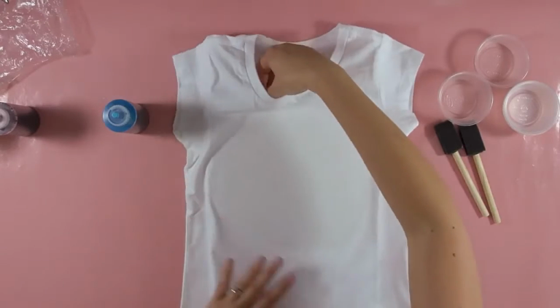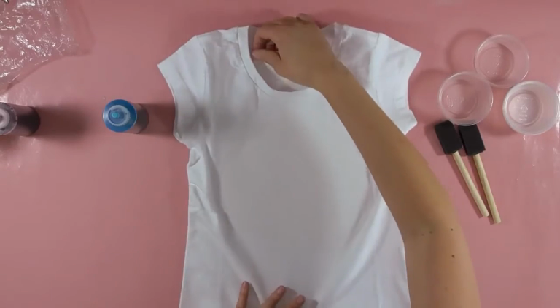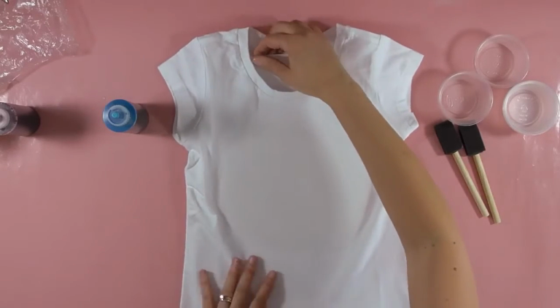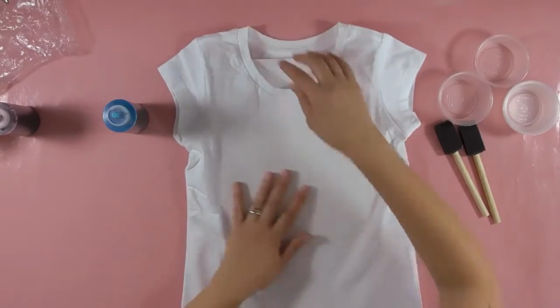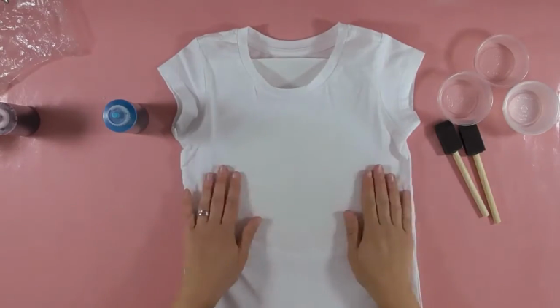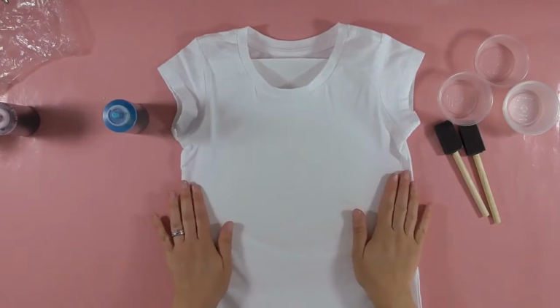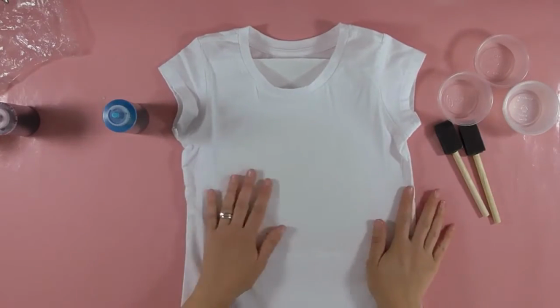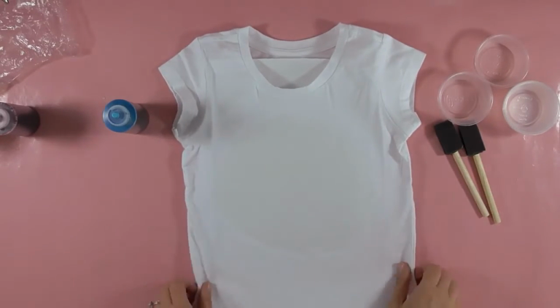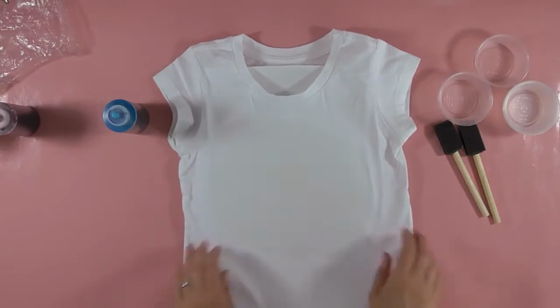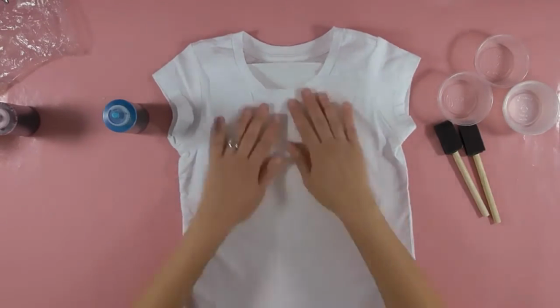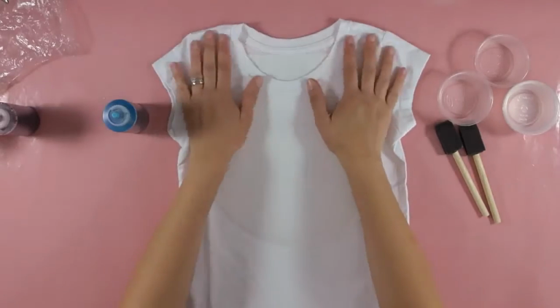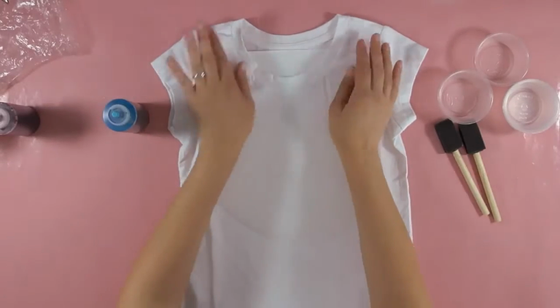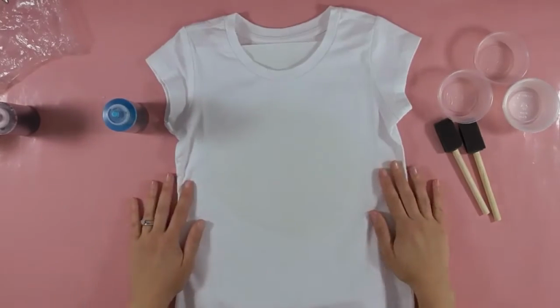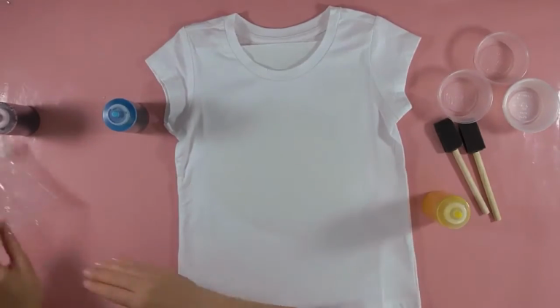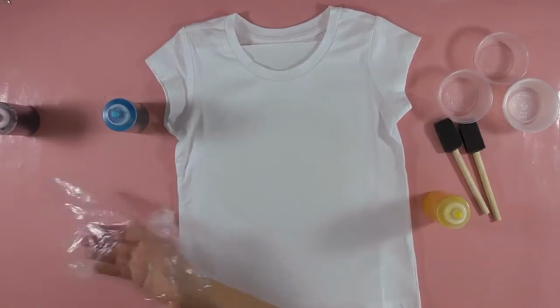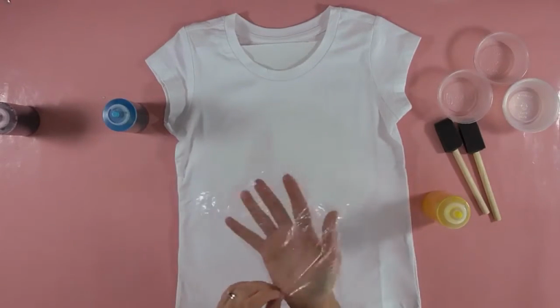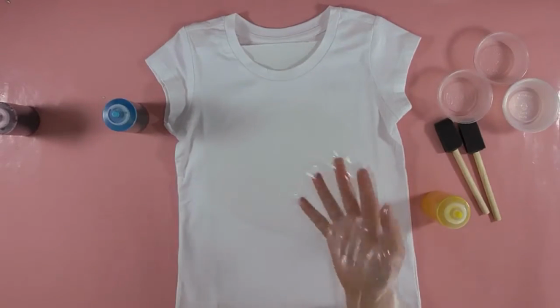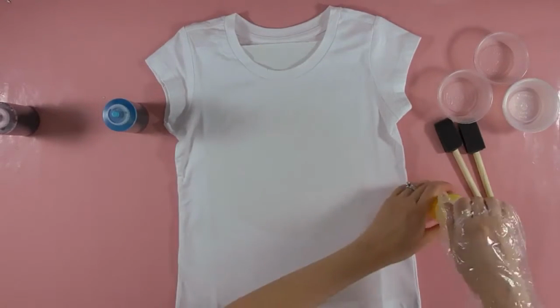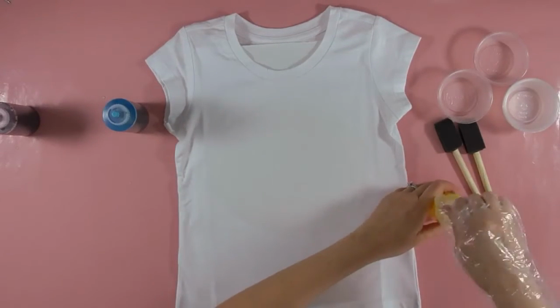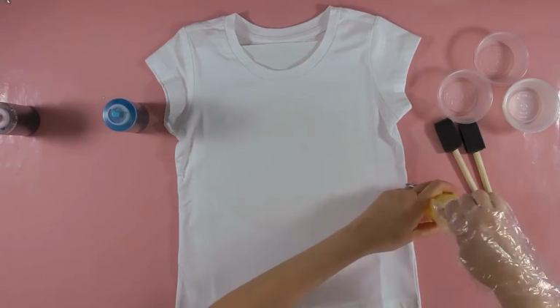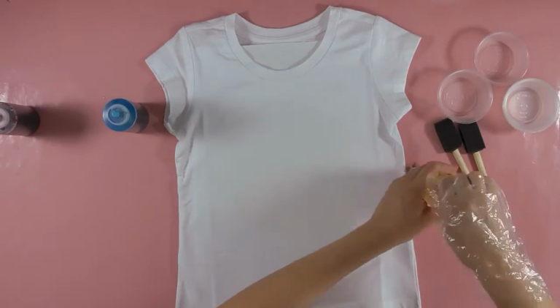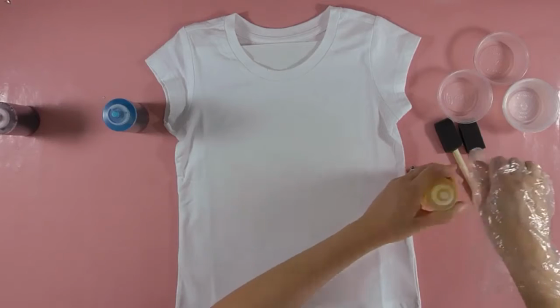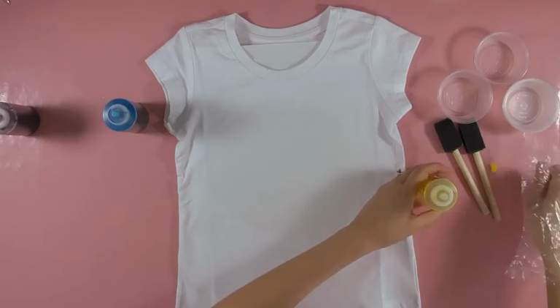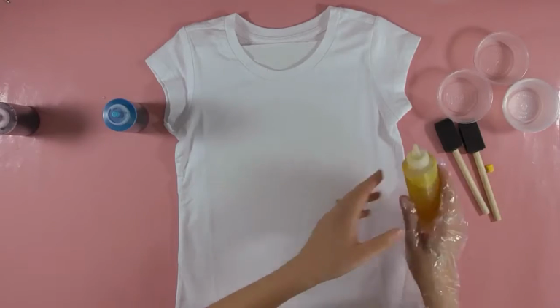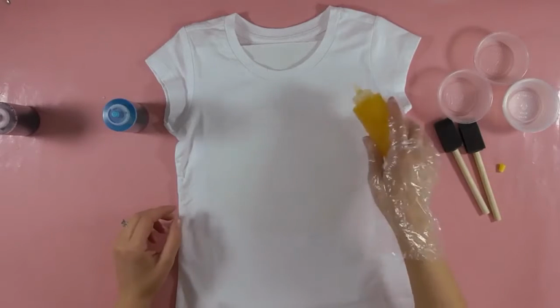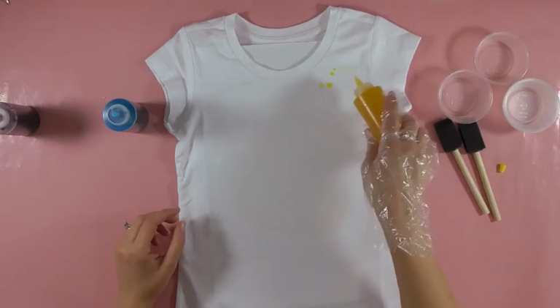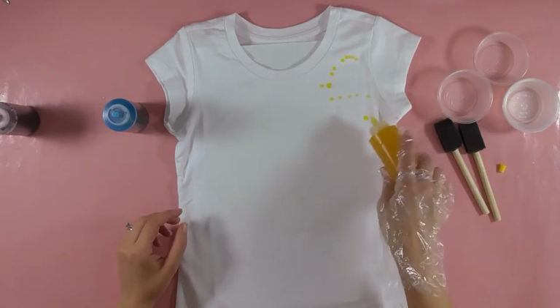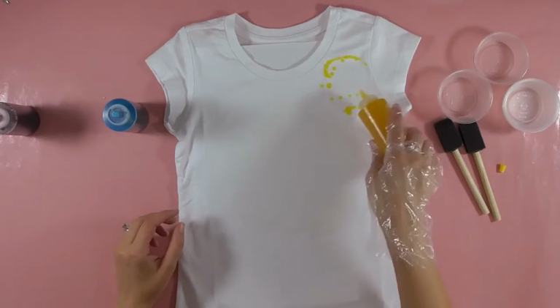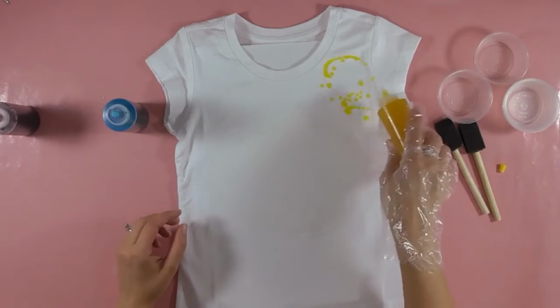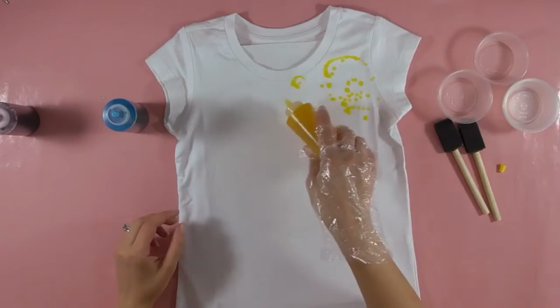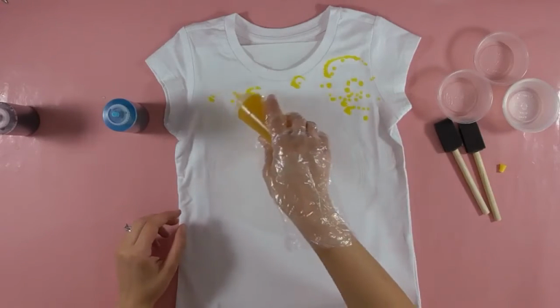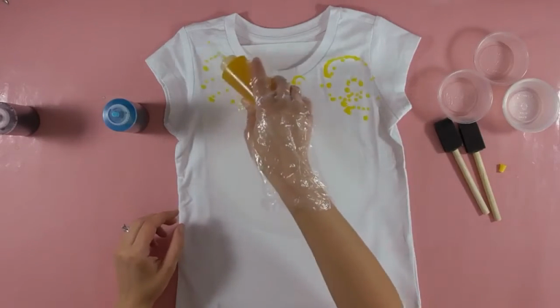All the shirts I'm using for these projects I'm working with dry — I didn't wet them first. Now we're ready to dye. Make sure you follow the manufacturer's instructions for whatever dye you're using on how to mix it up.